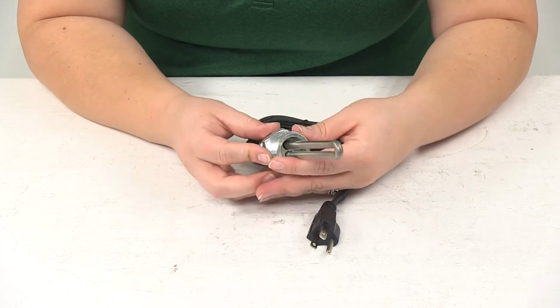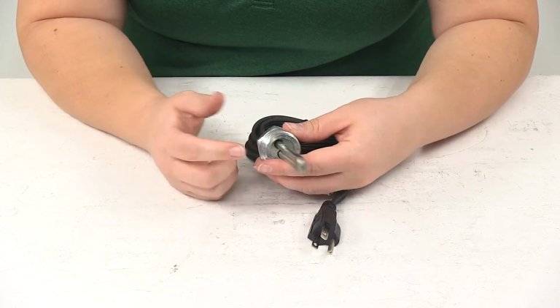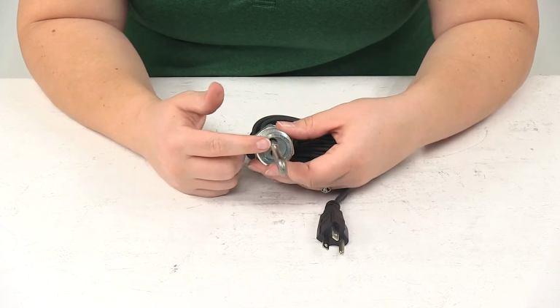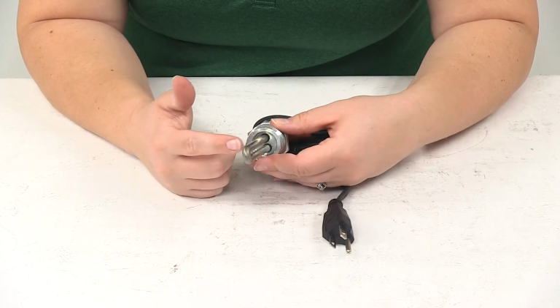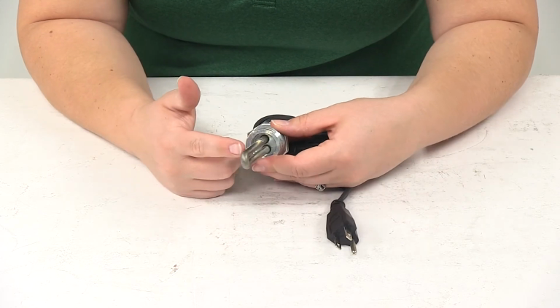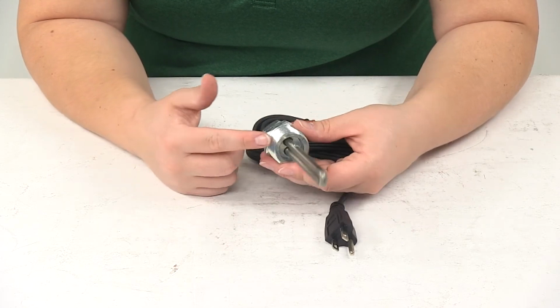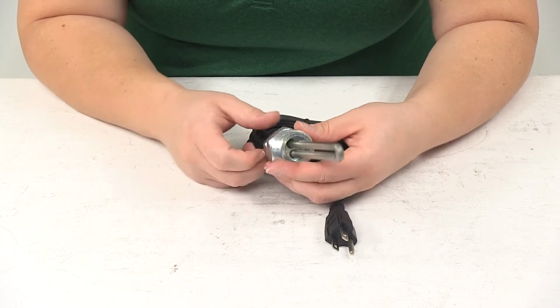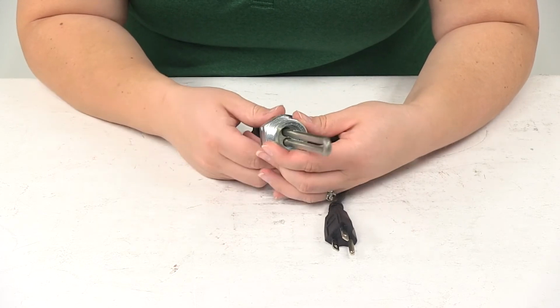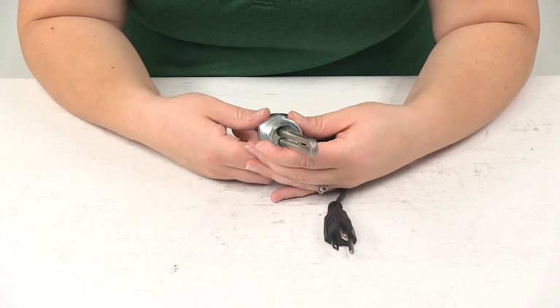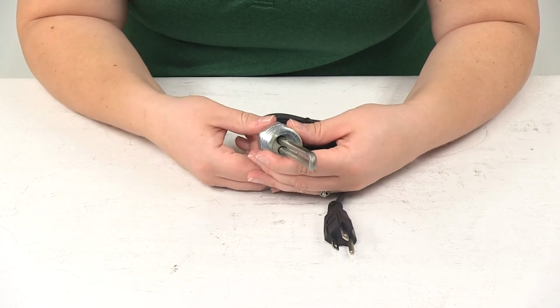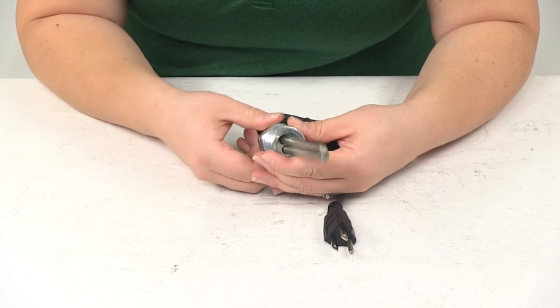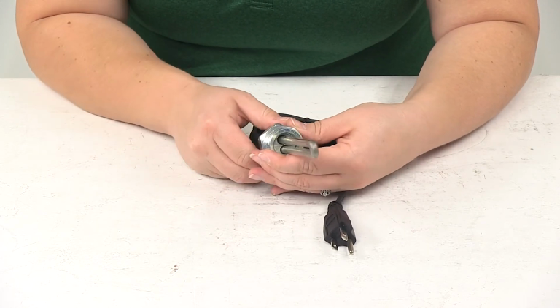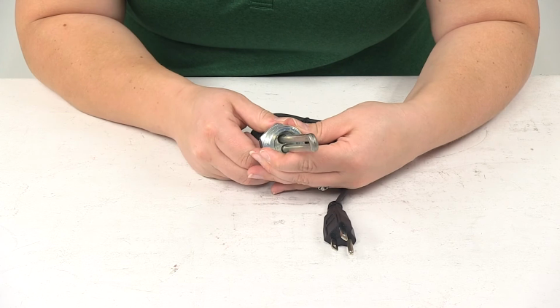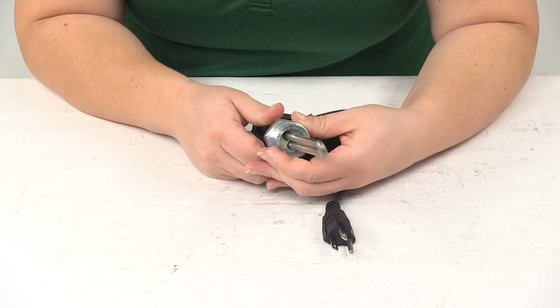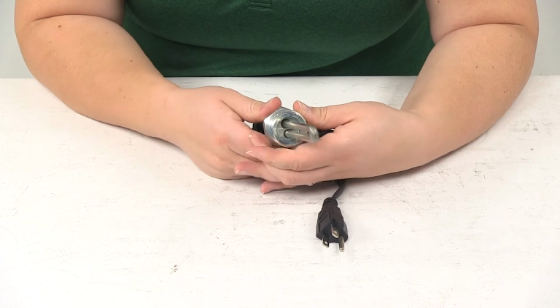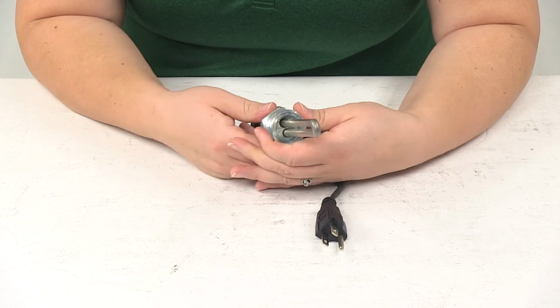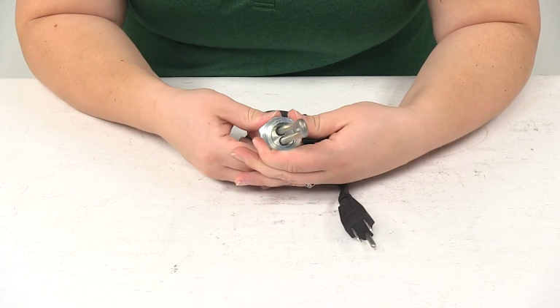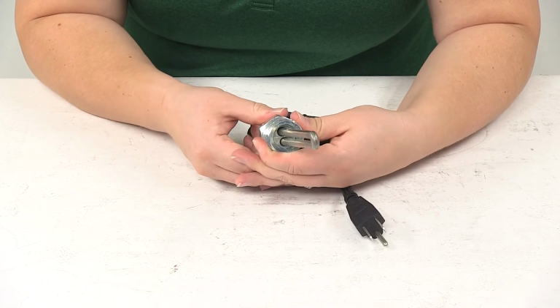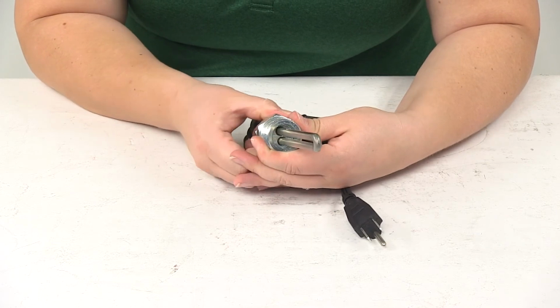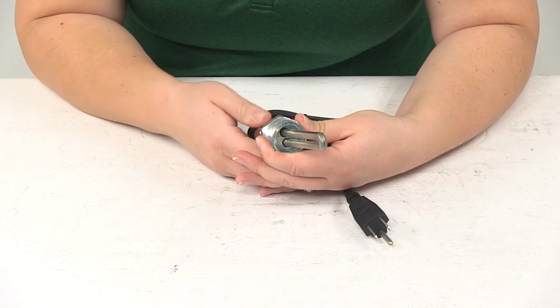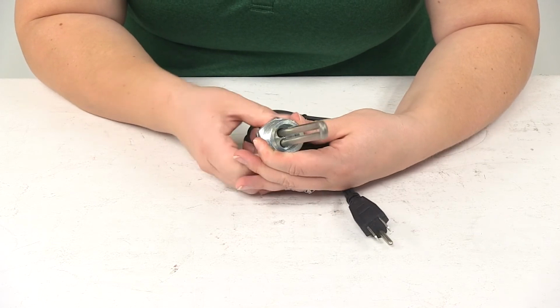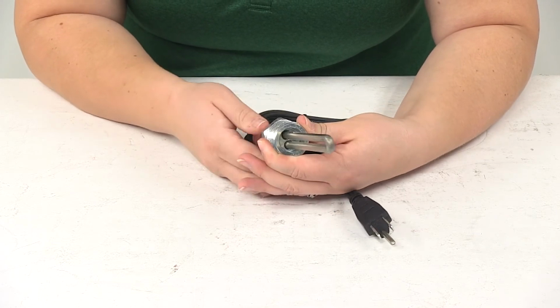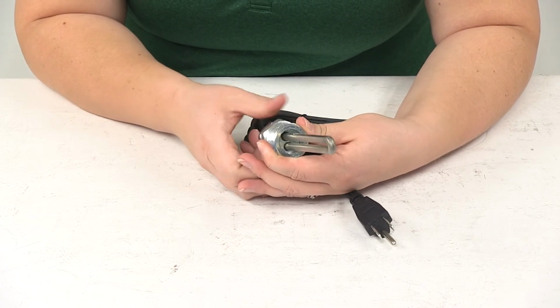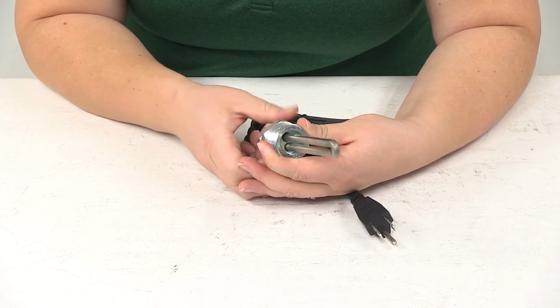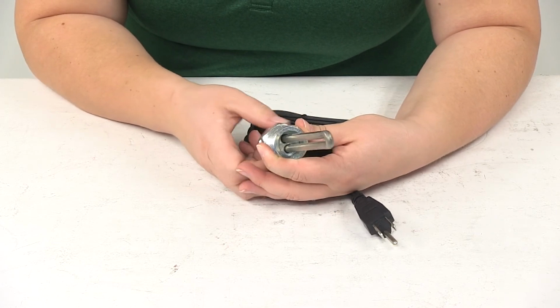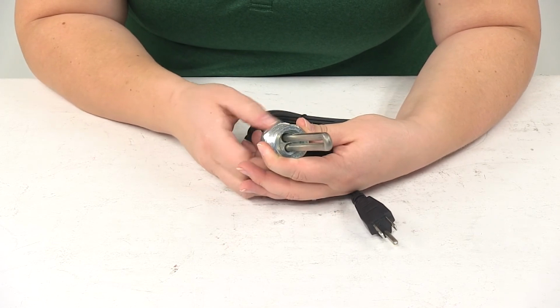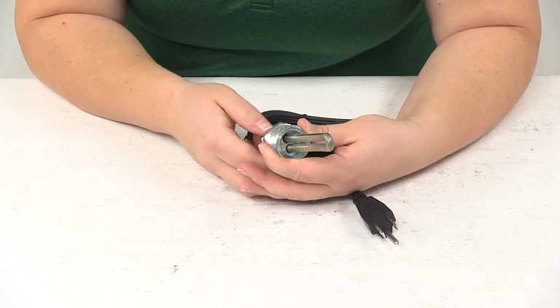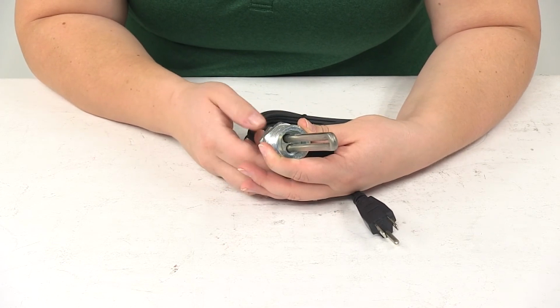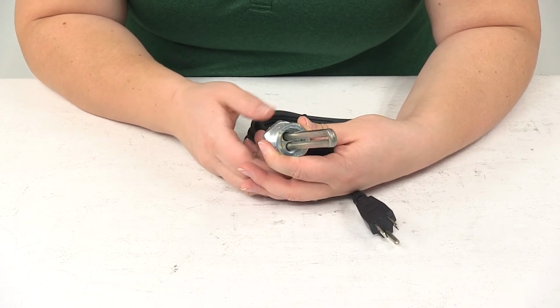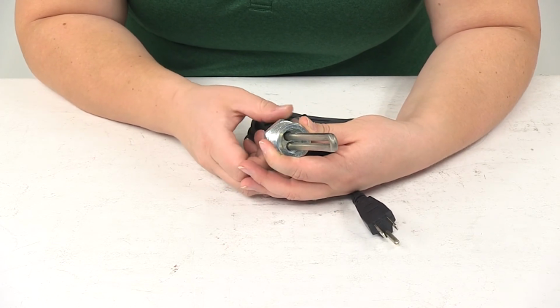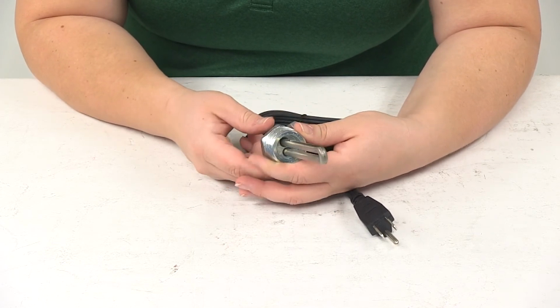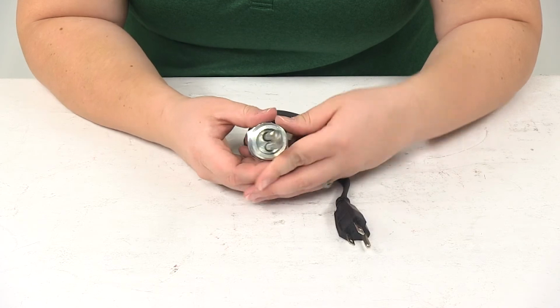The heating element is constructed of durable rust-proof stainless steel. It is CSA approved and it's made in the USA.